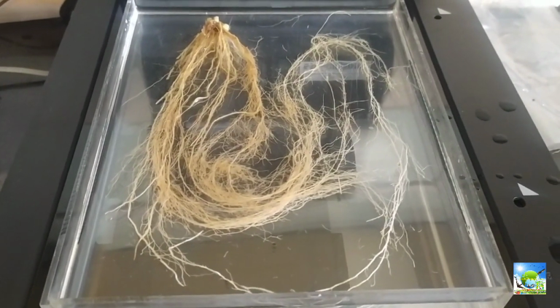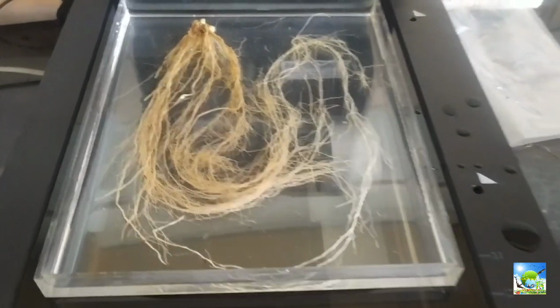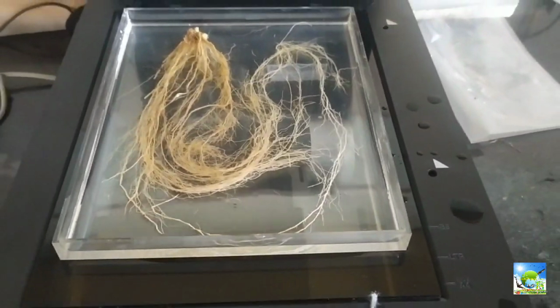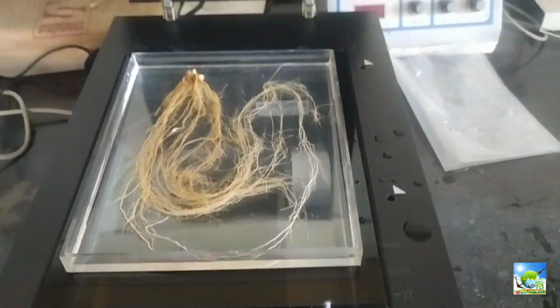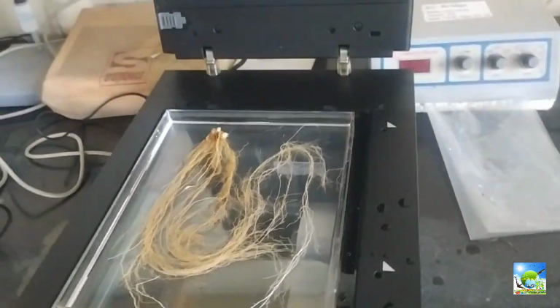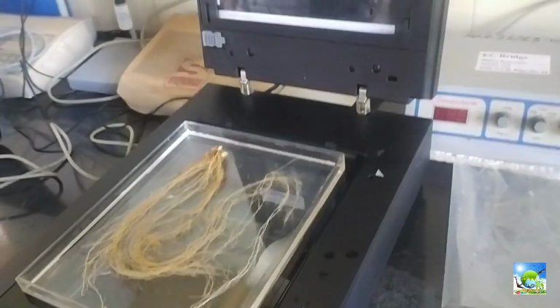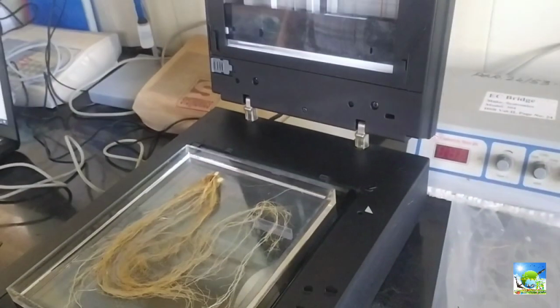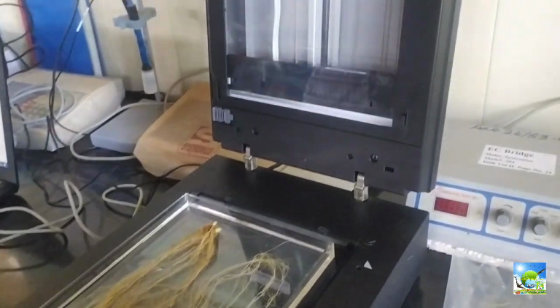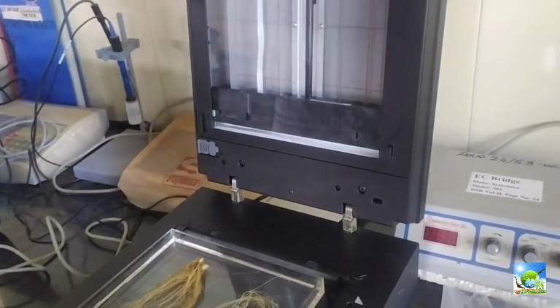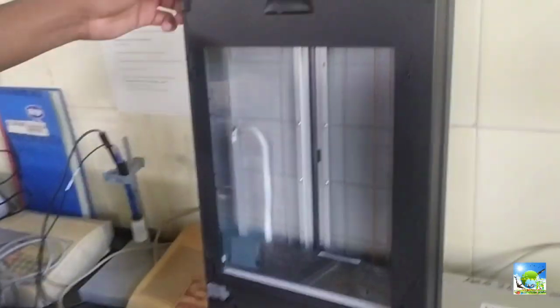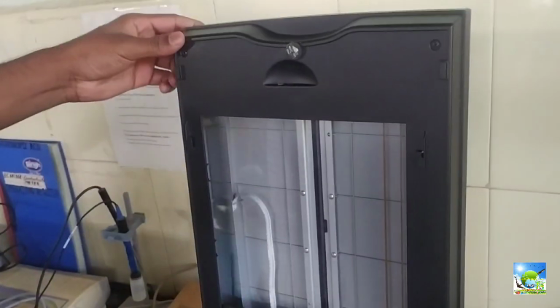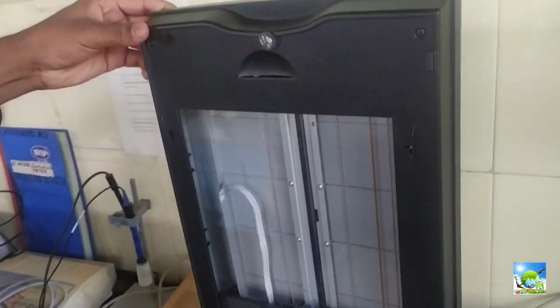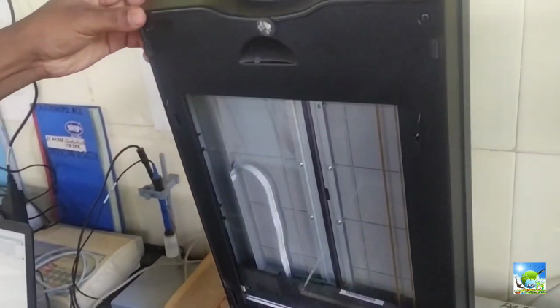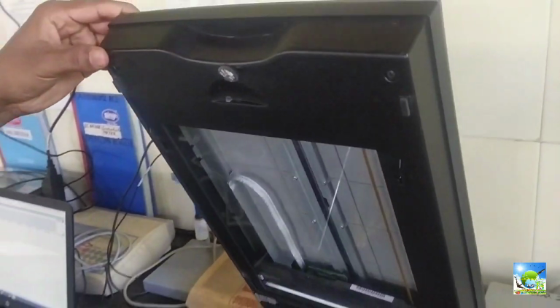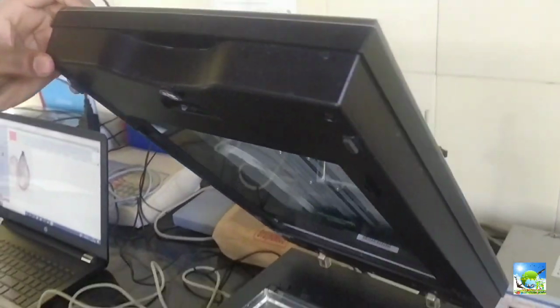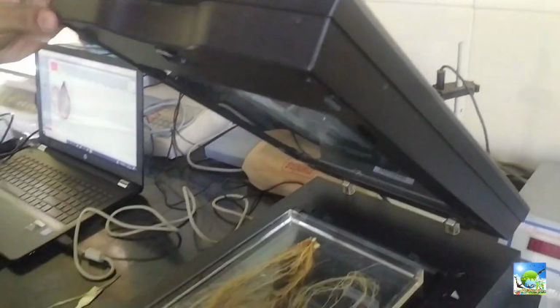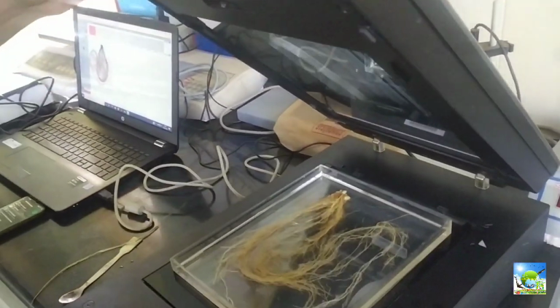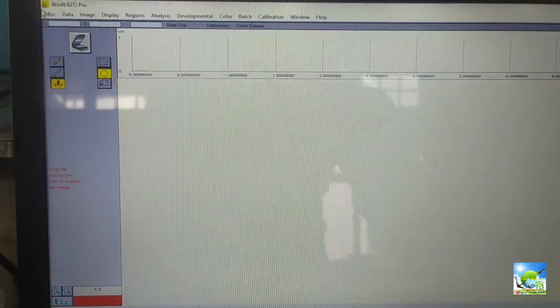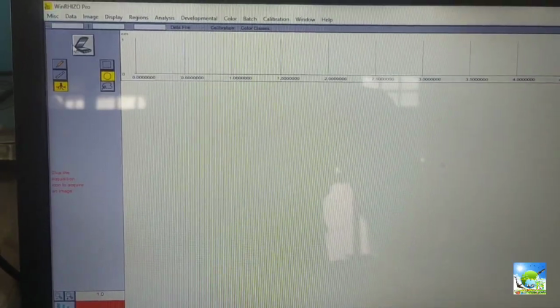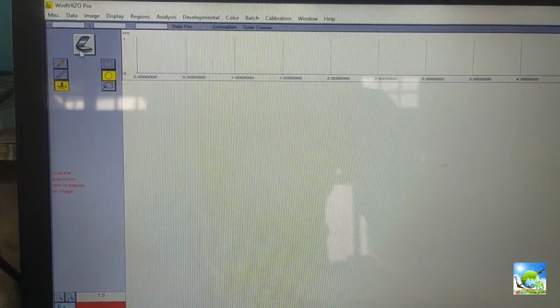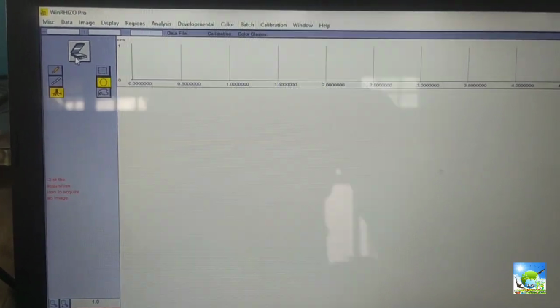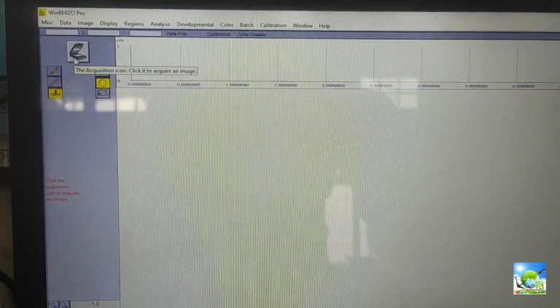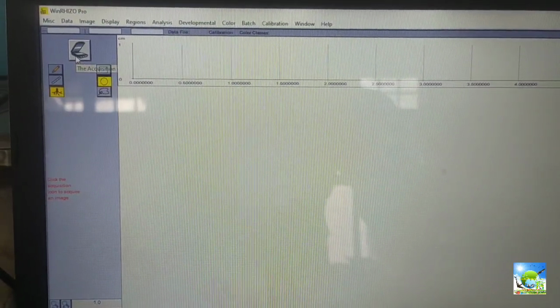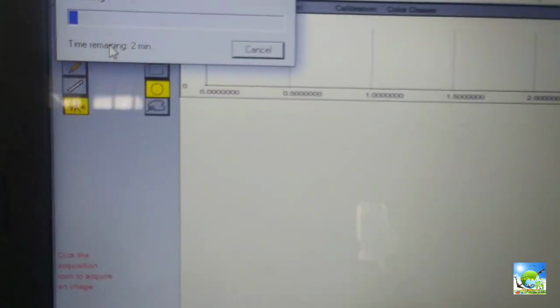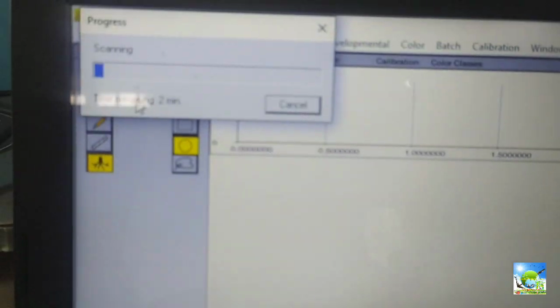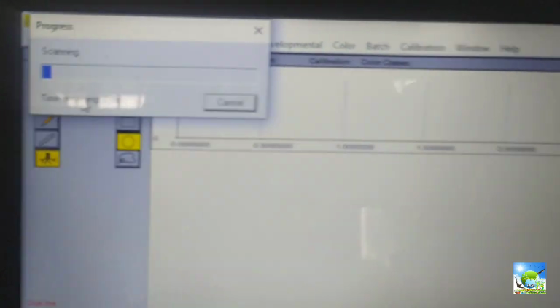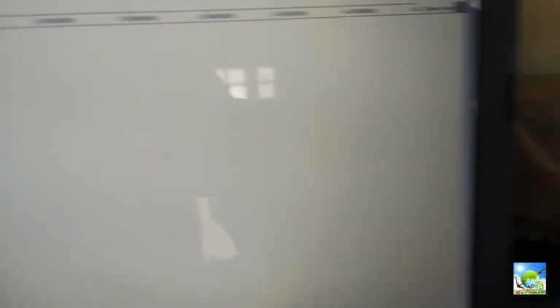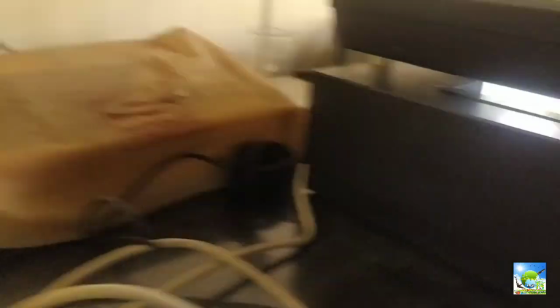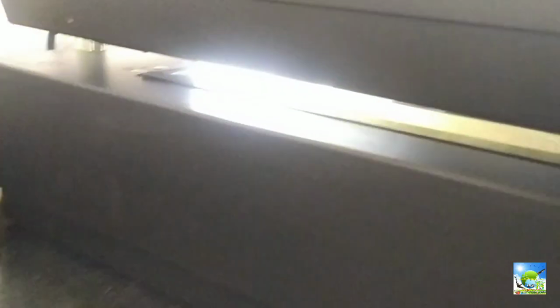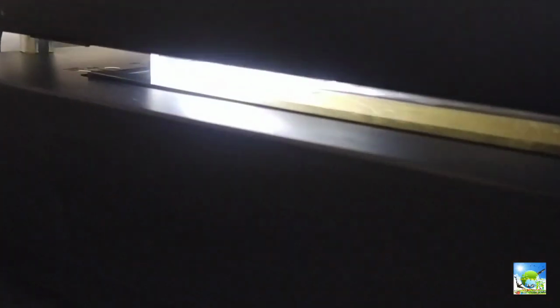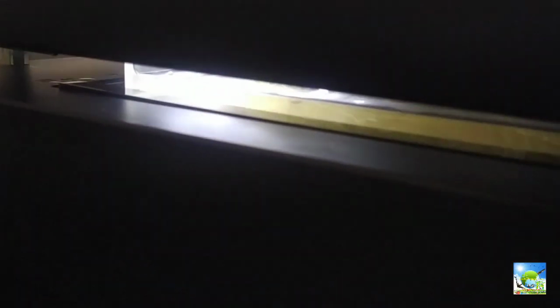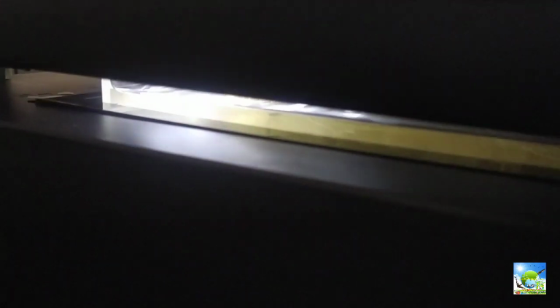If the roots are too lengthy, cut them into two to three pieces, then scan individually and sum the values. Now close the scanner, check the connections, and click on scan image. It will take 30 seconds to one minute for scanning depending on the volume of roots.